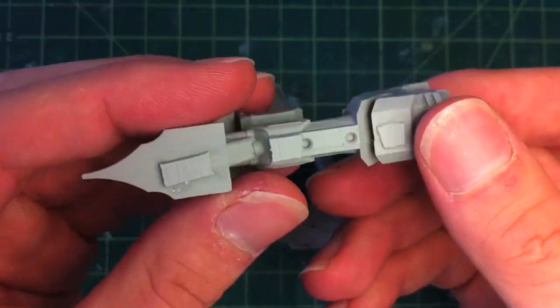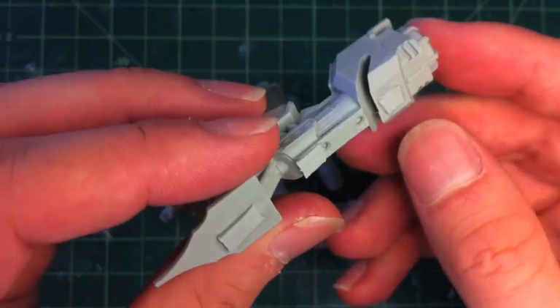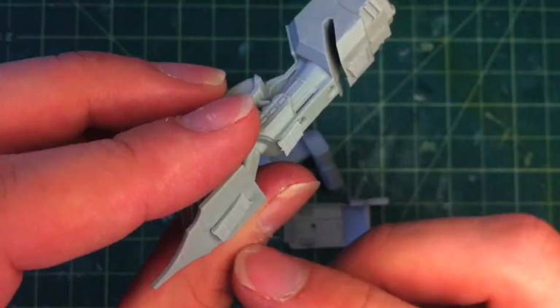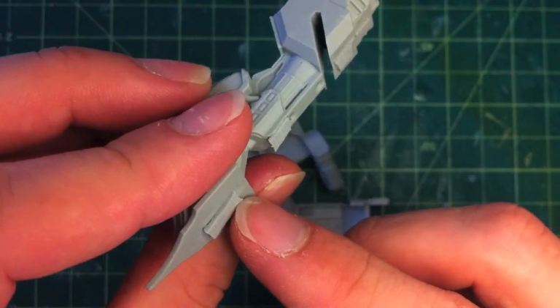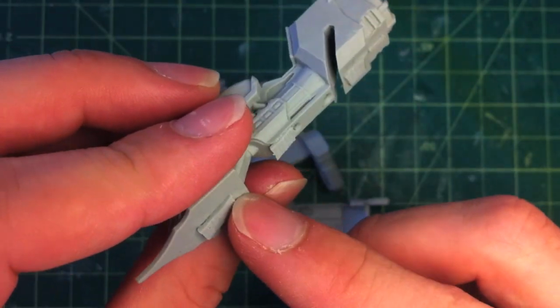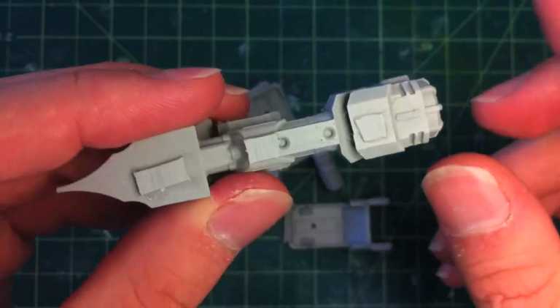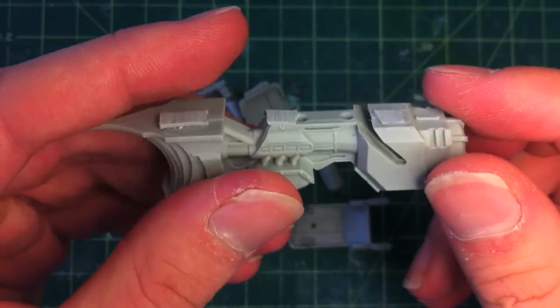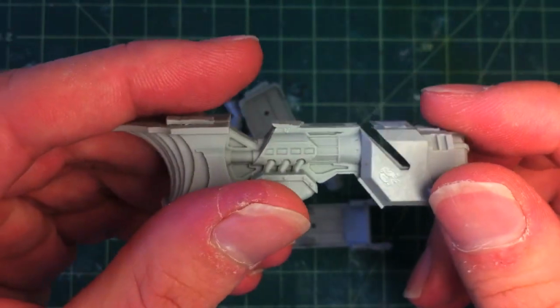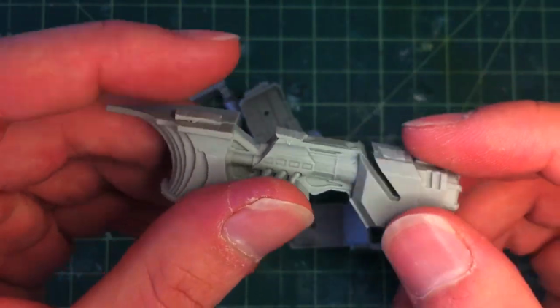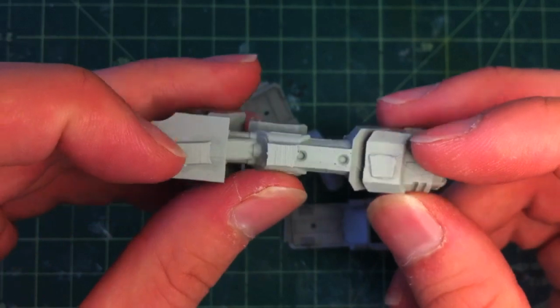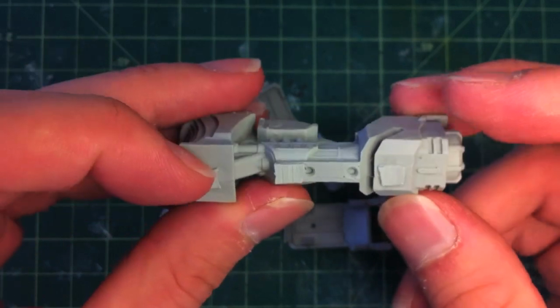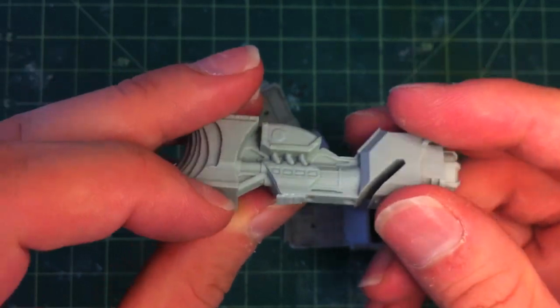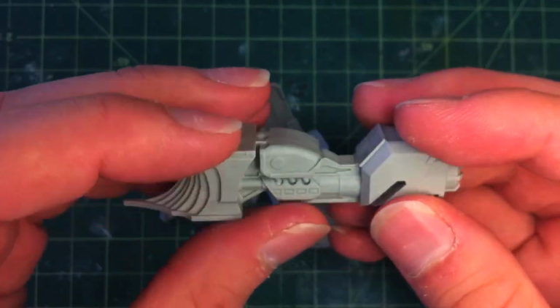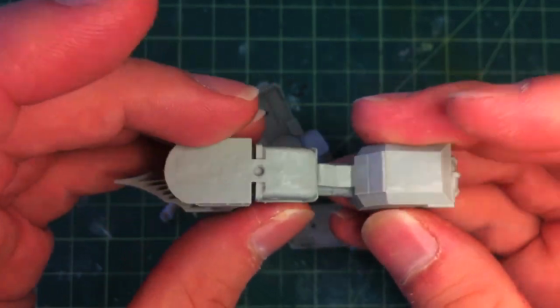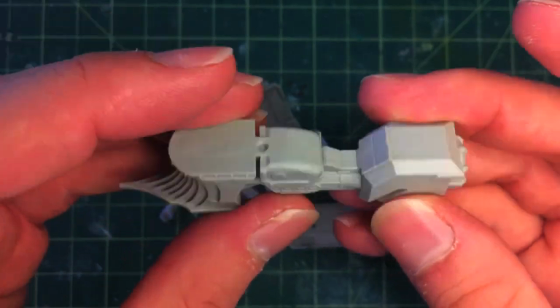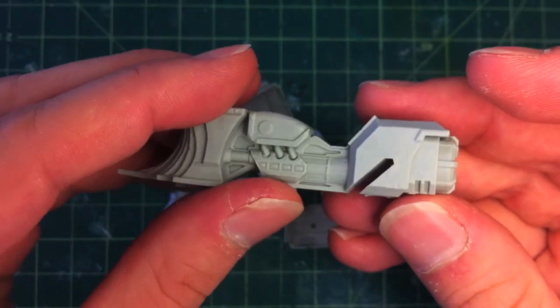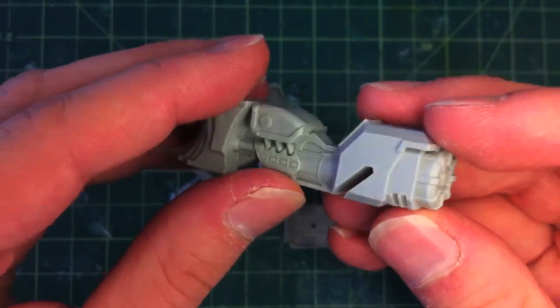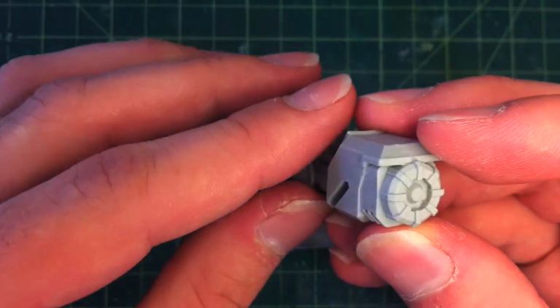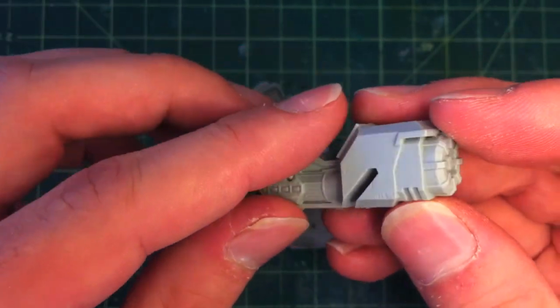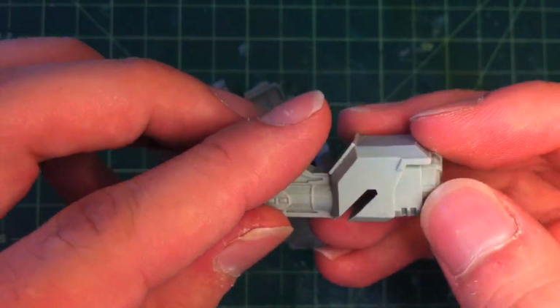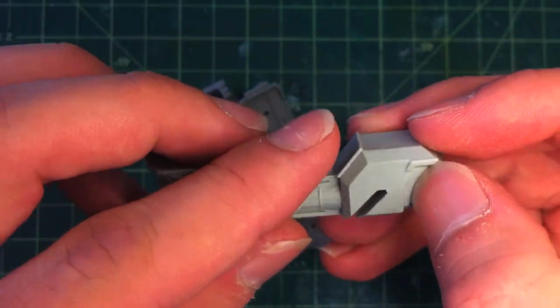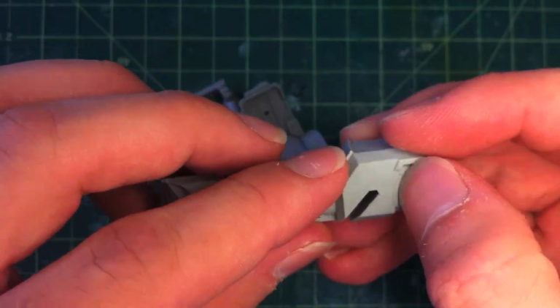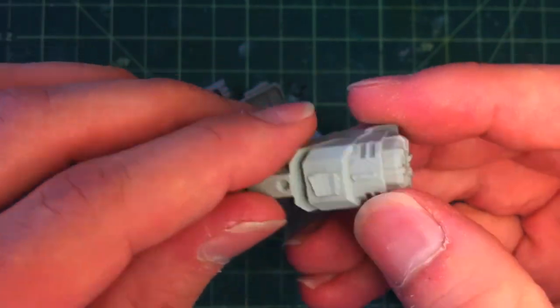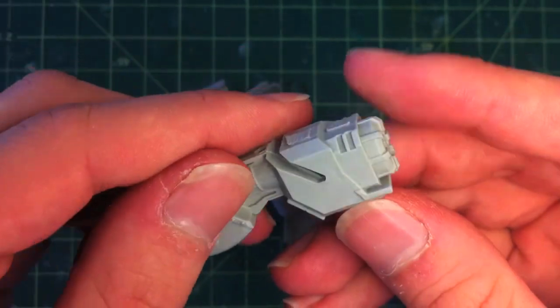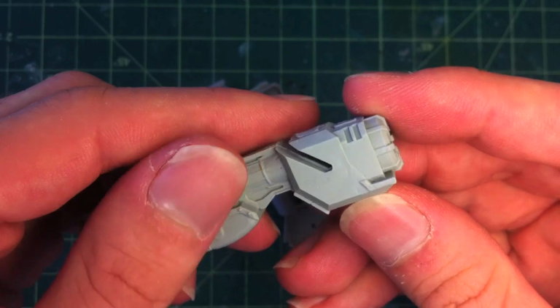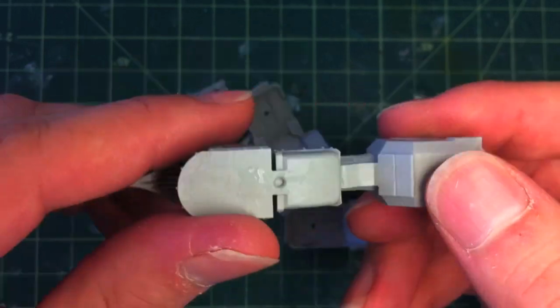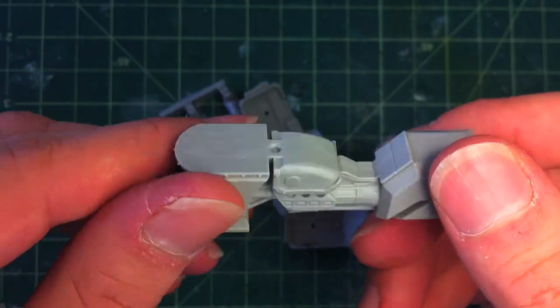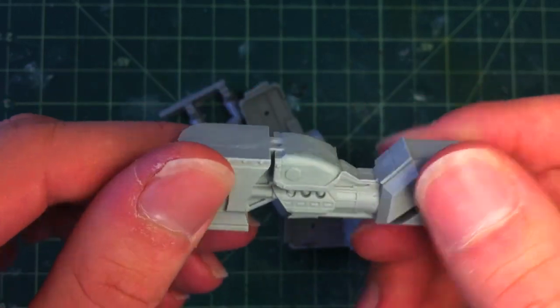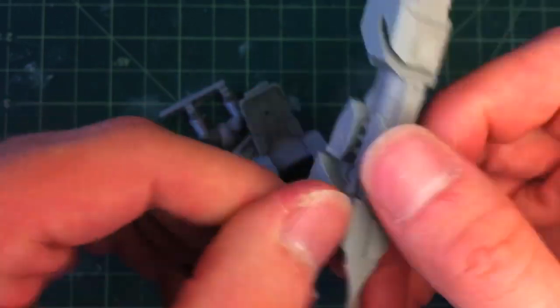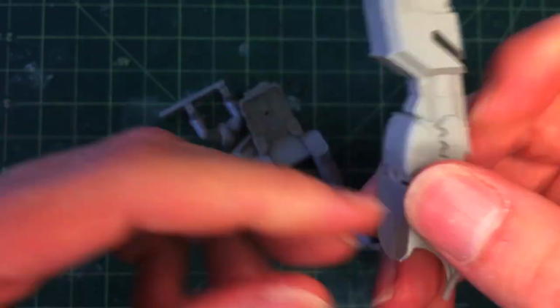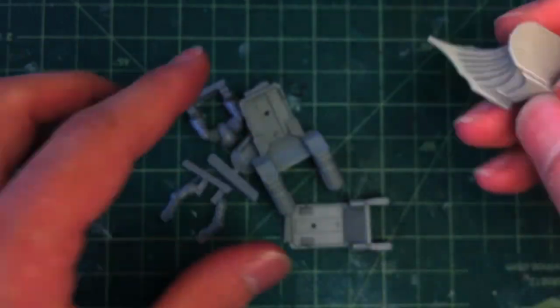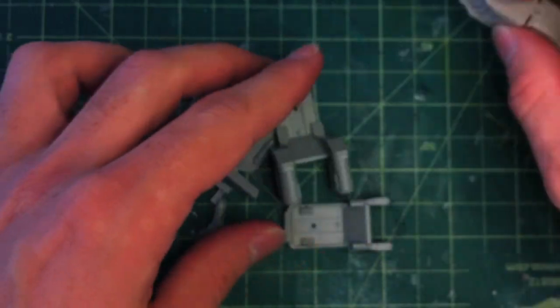It has a bit of nibs on the bottom there where you'll need to cut them off, and a little bit of flashing here and there, and maybe one or two mold lines just in the back there. They will need a wash — they are a little bit slimy.